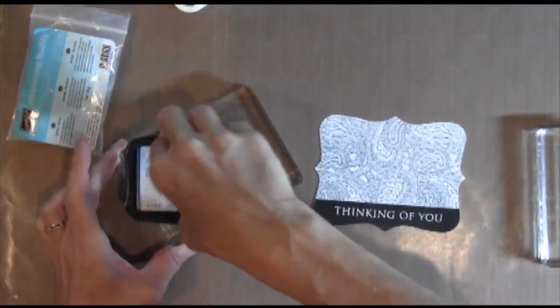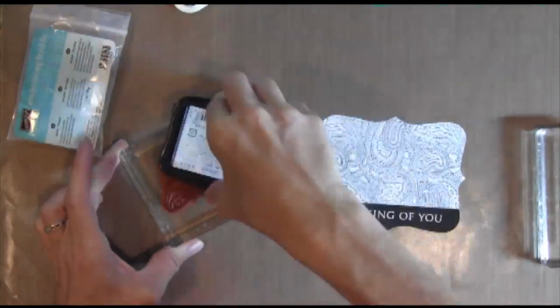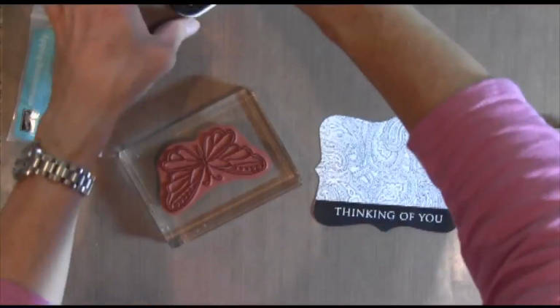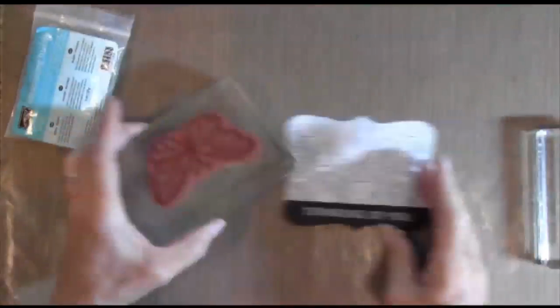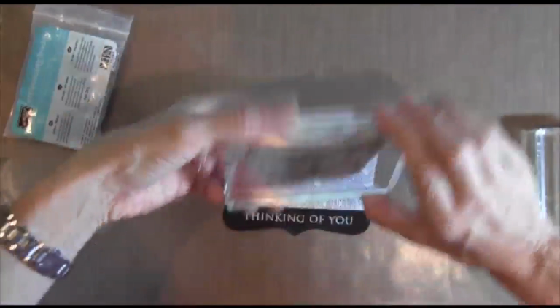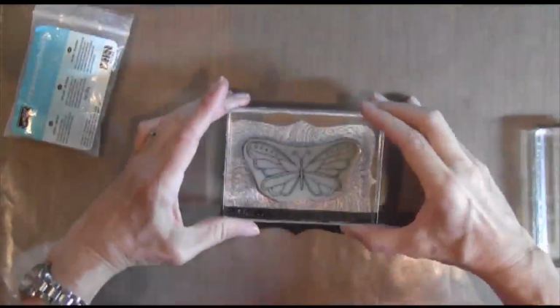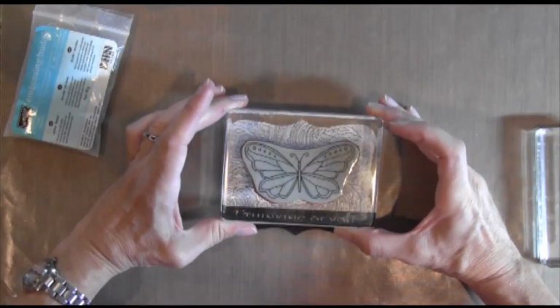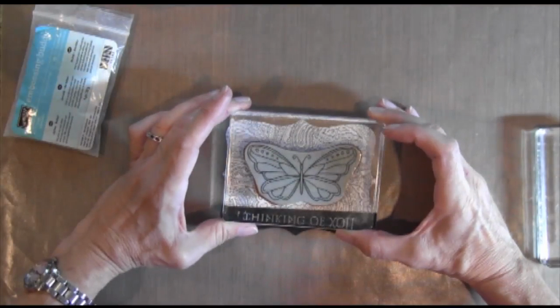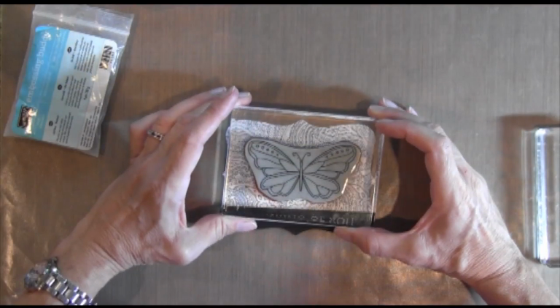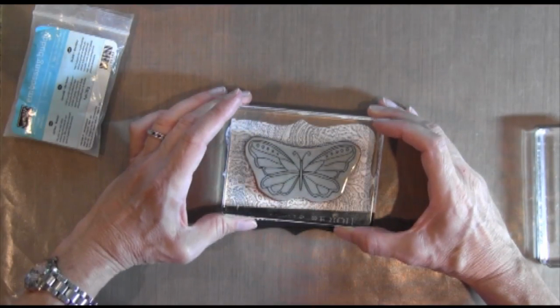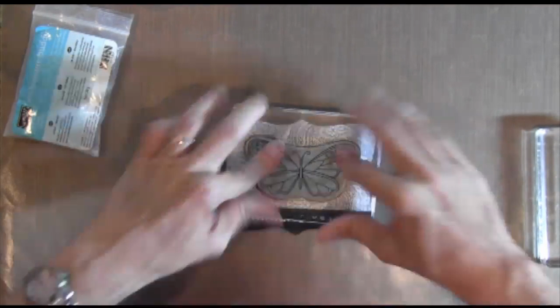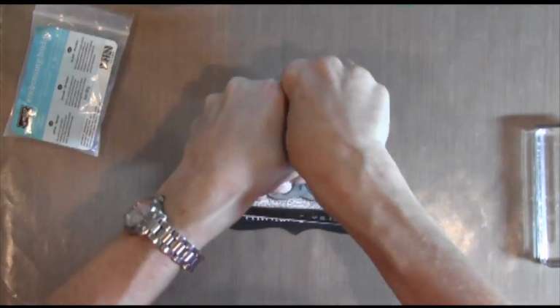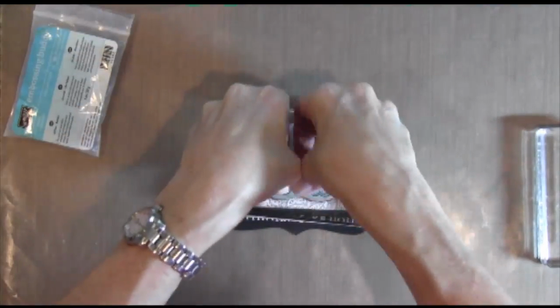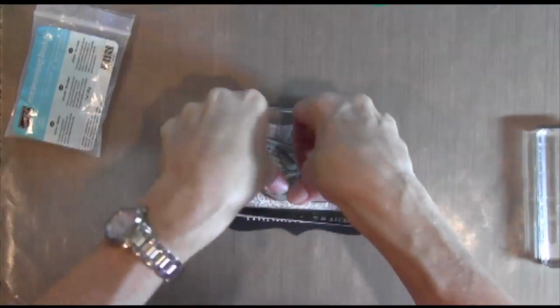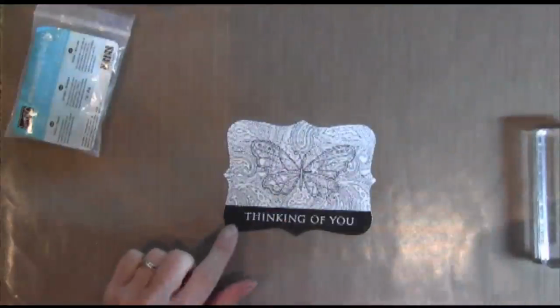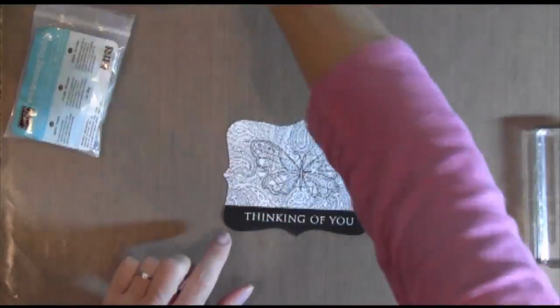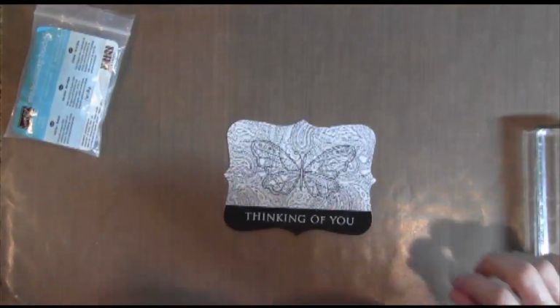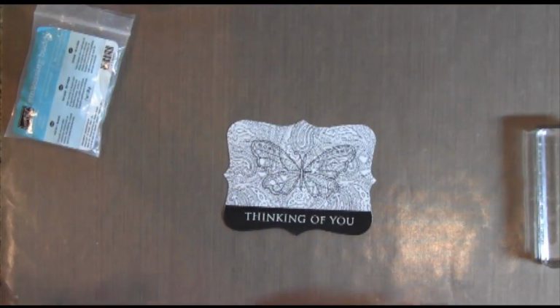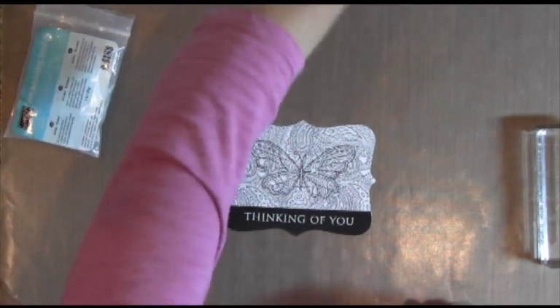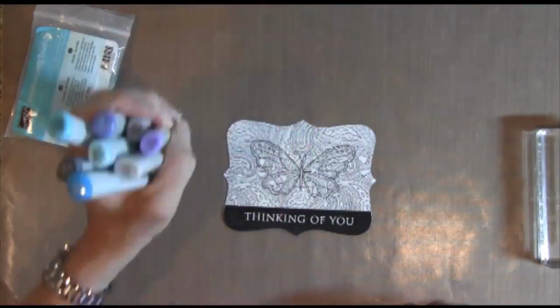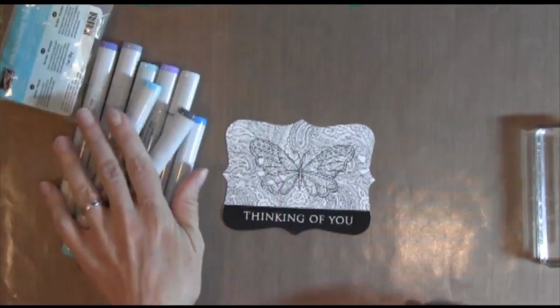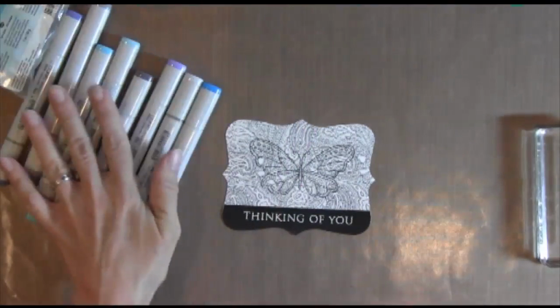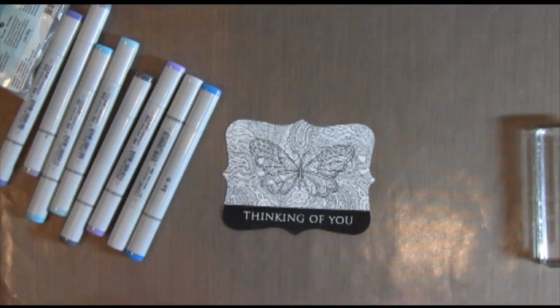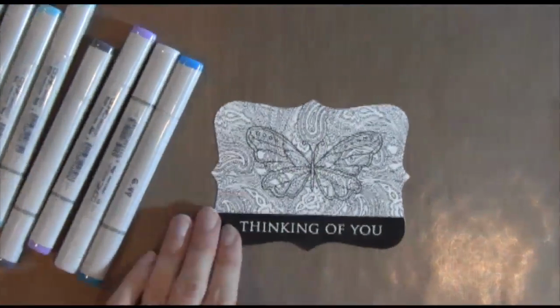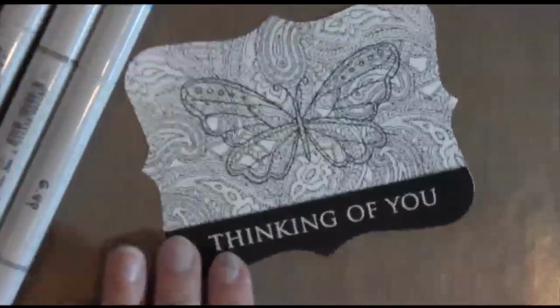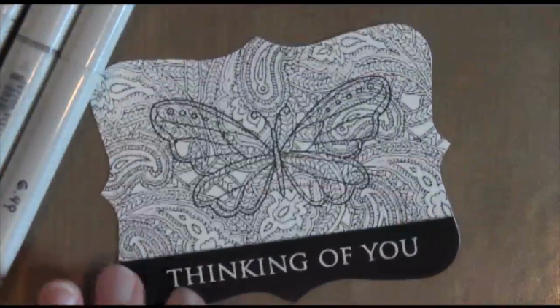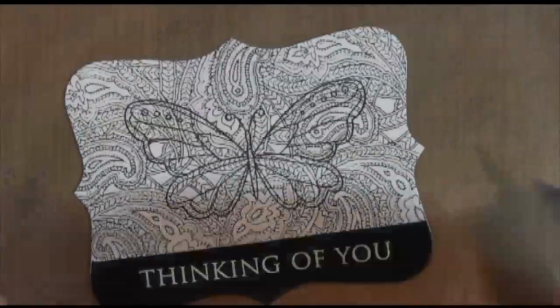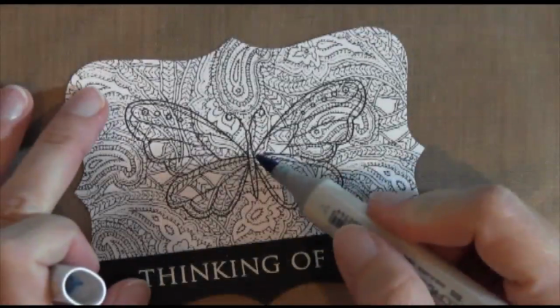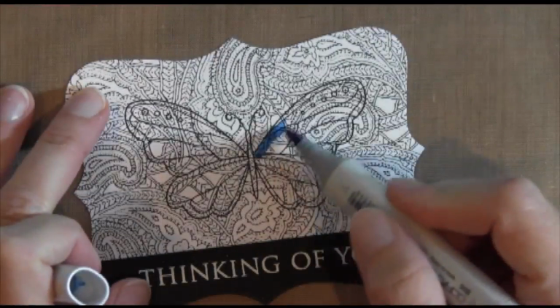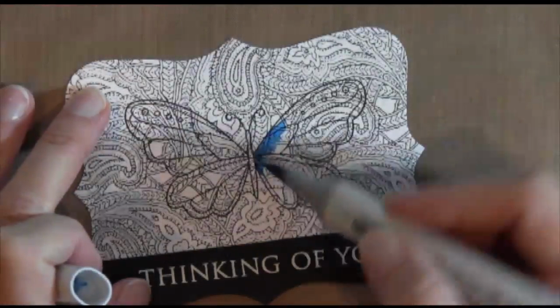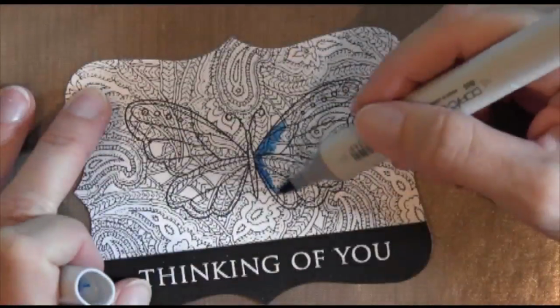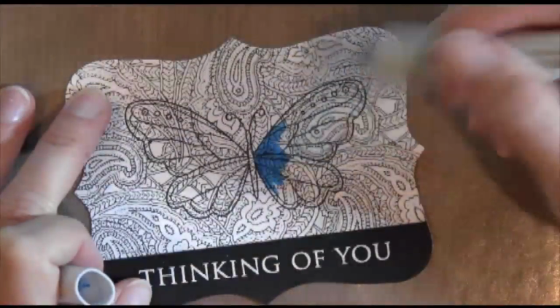This is a butterfly stamp set from Hero Arts and it's pretty old. I really like the butterflies in here though — I've used them quite a bit on my blog. I'm stamping it in Memento ink and I've got my Copic markers ready to go.